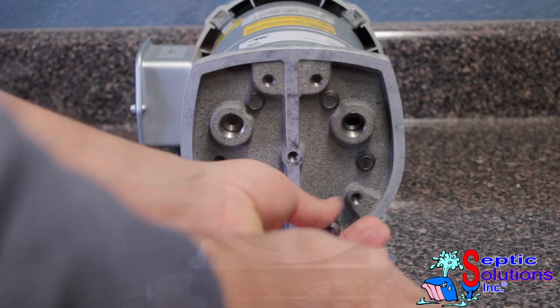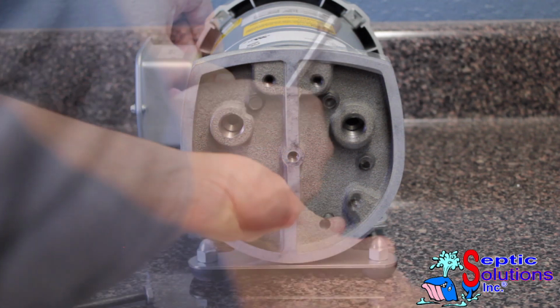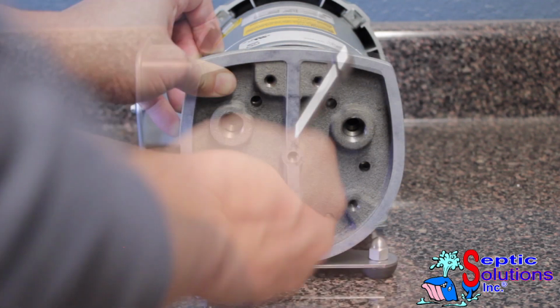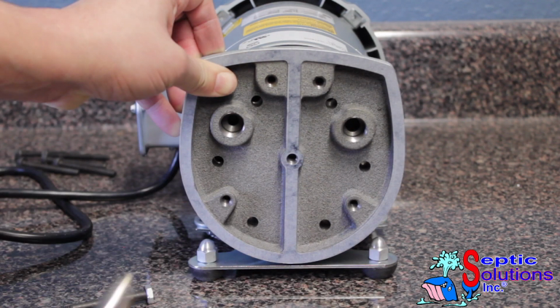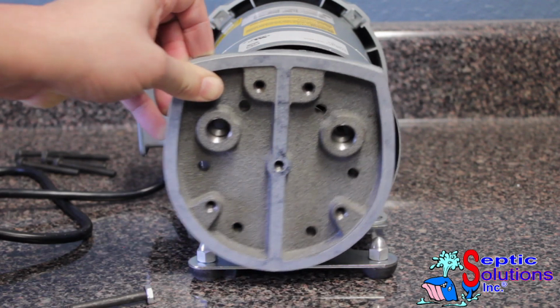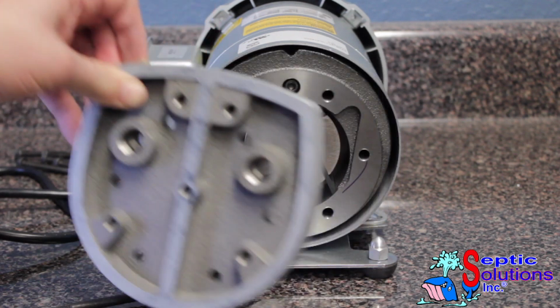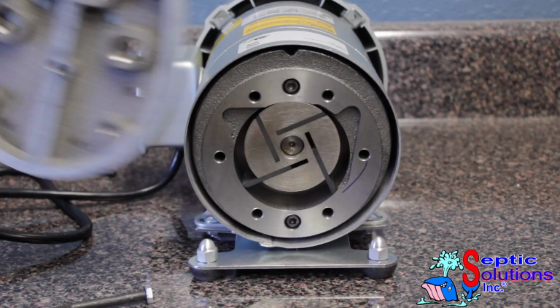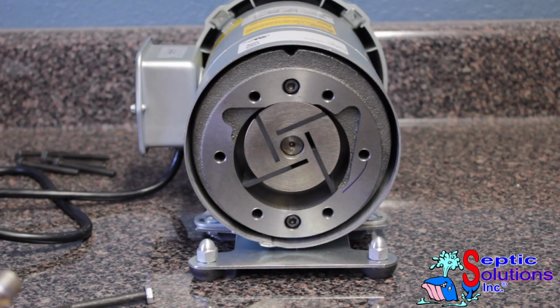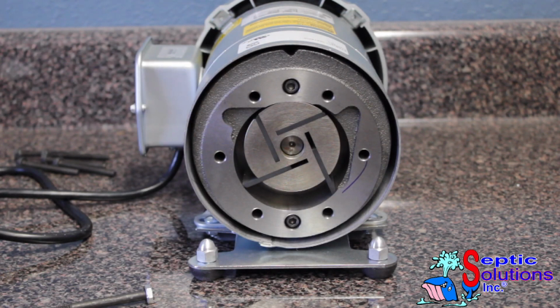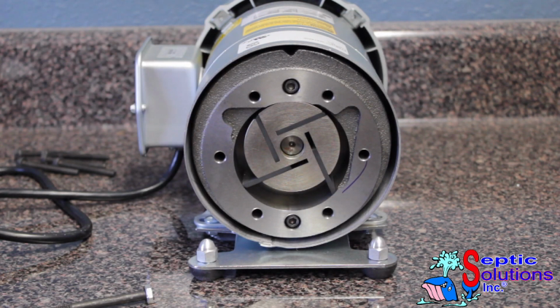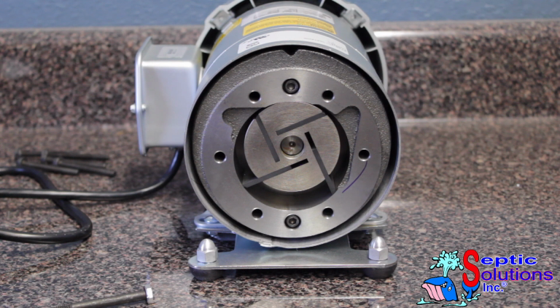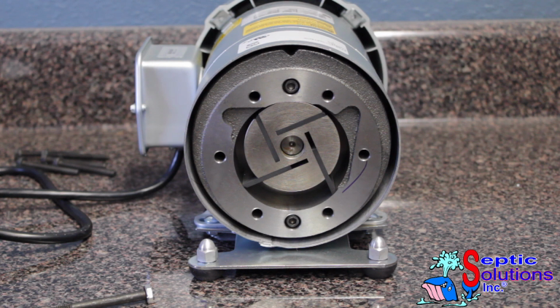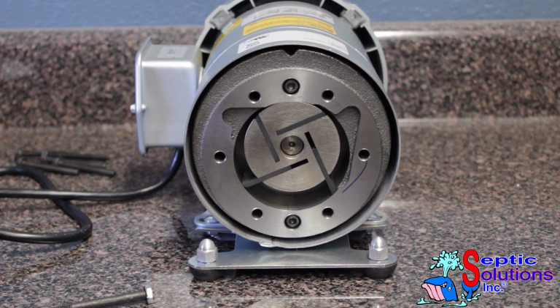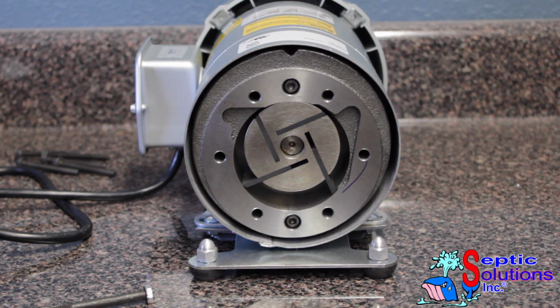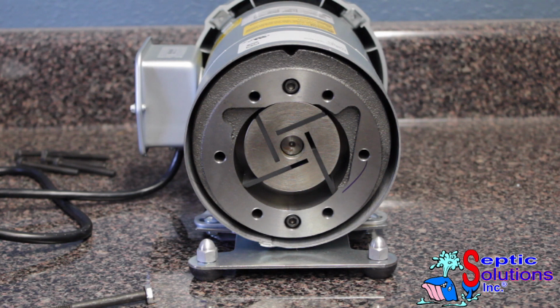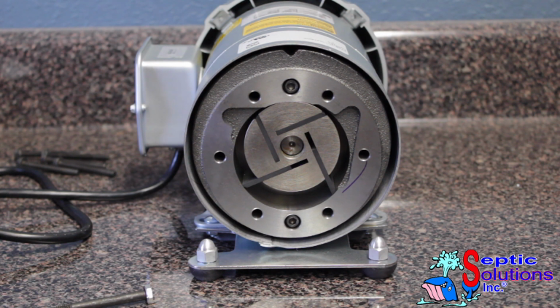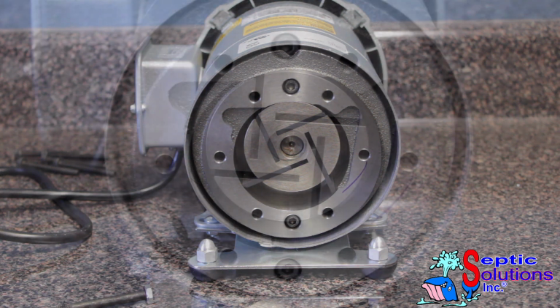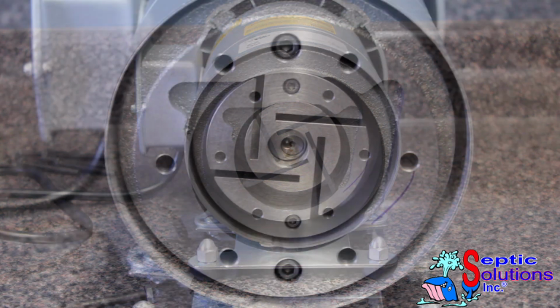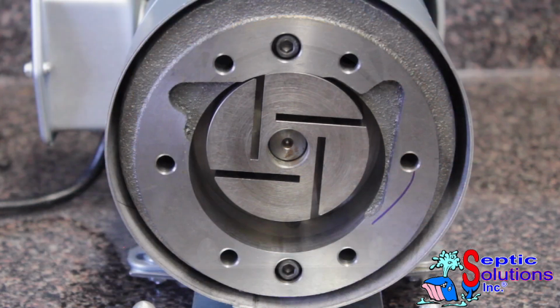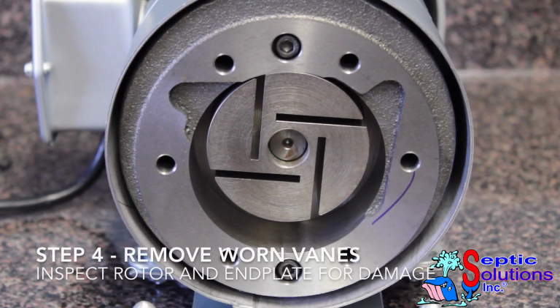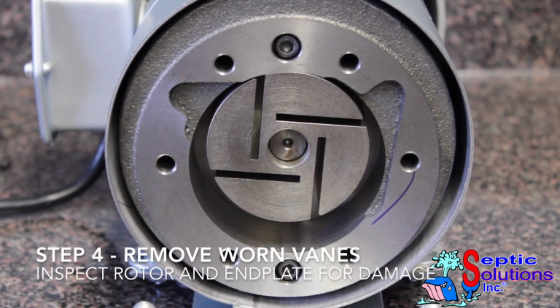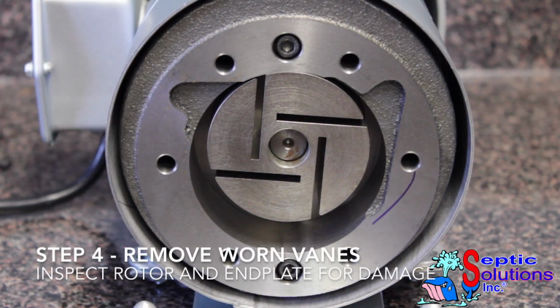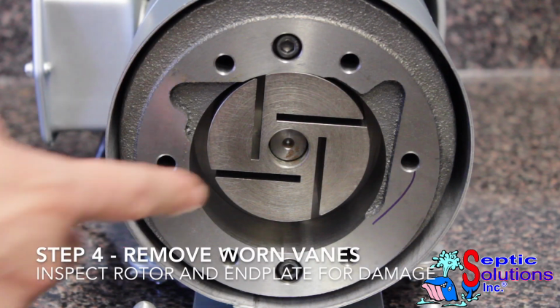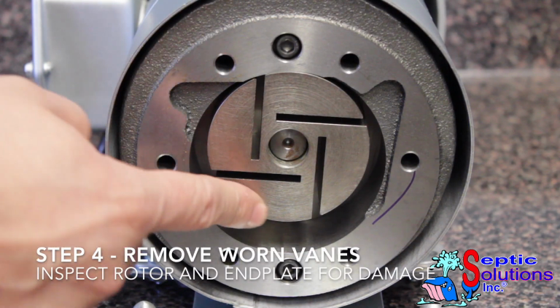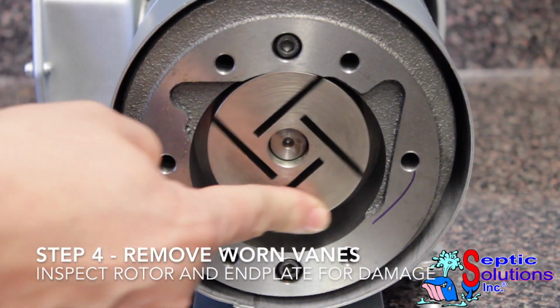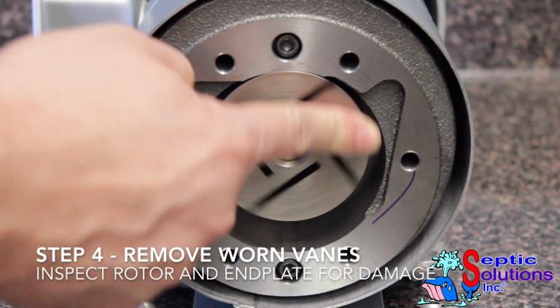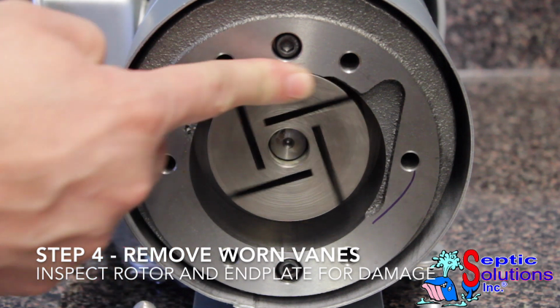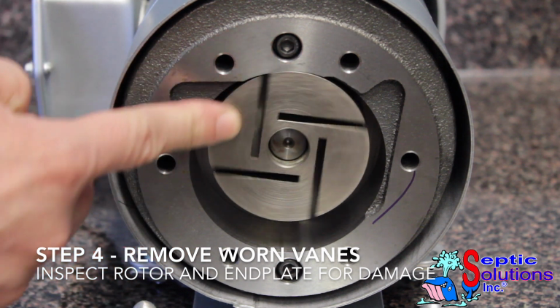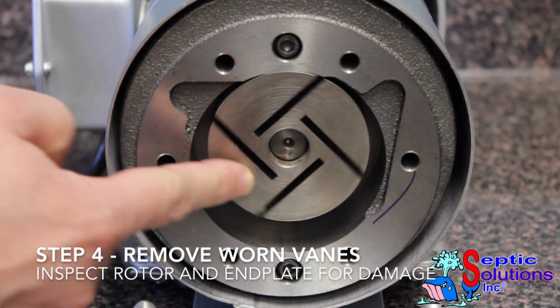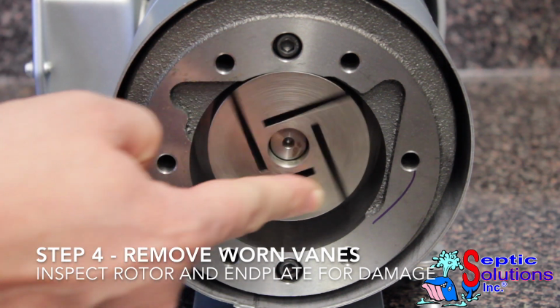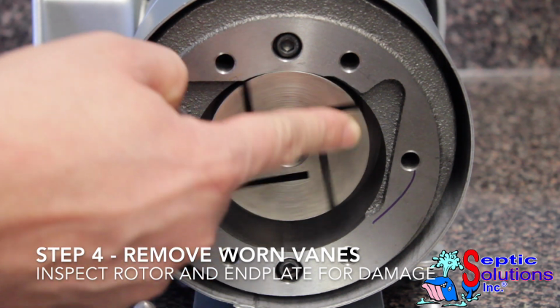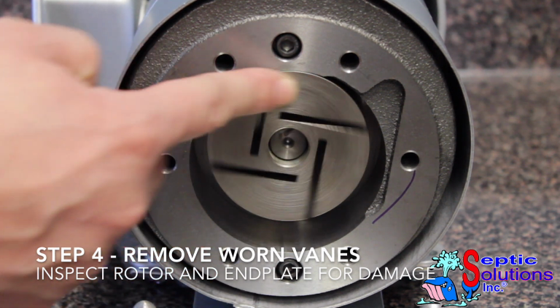Remove the worn vanes and any broken vane pieces from the rotor. An air compressor or small flat head screwdriver can be used to remove fine pieces of broken vanes that may be lodged in the slots.